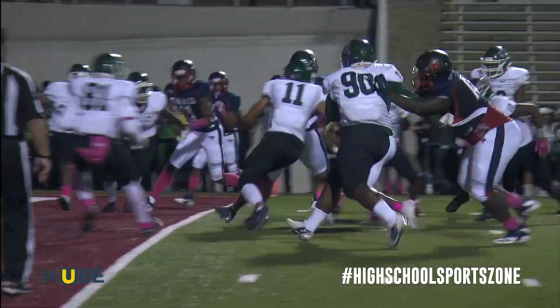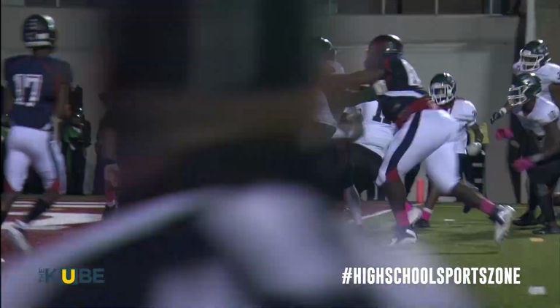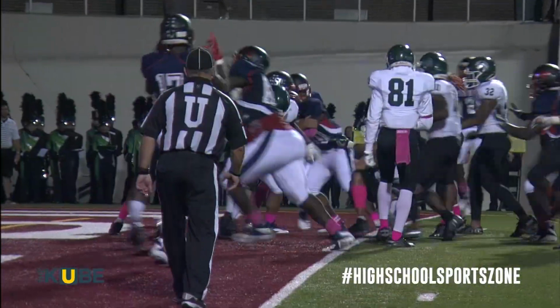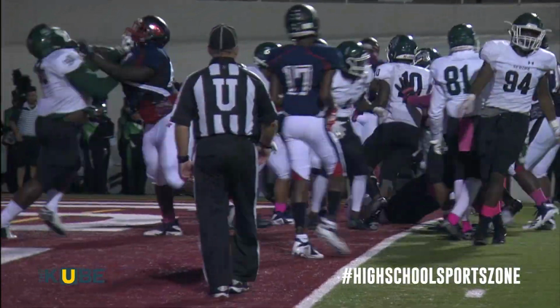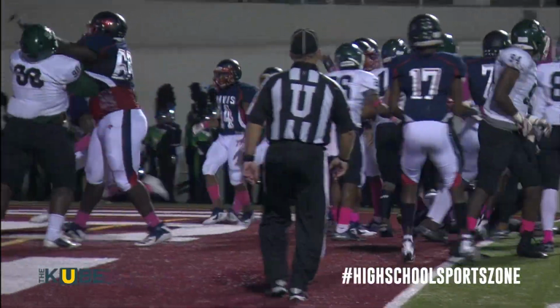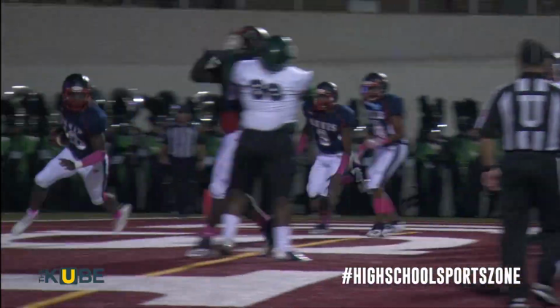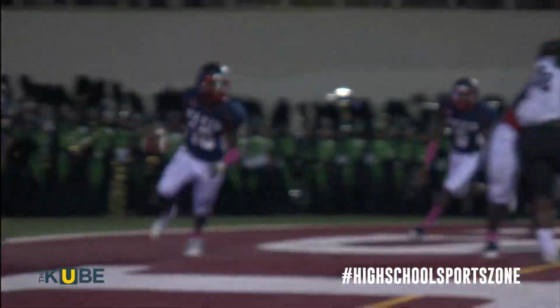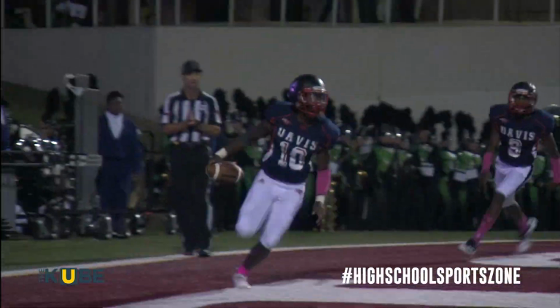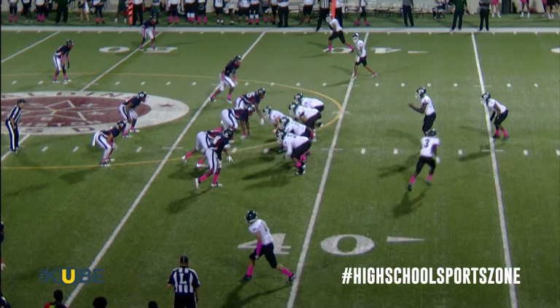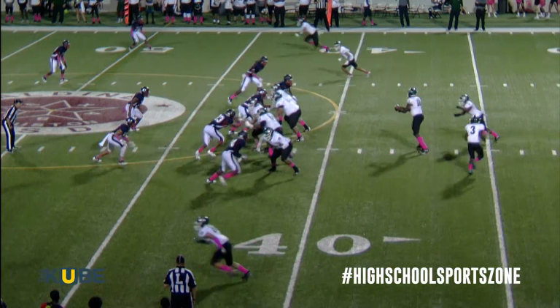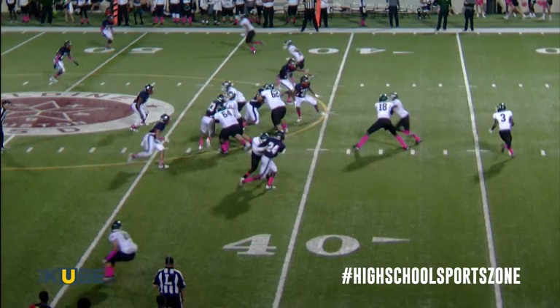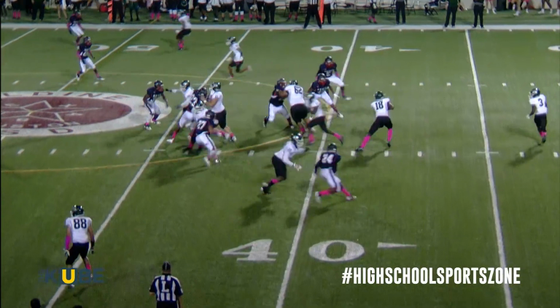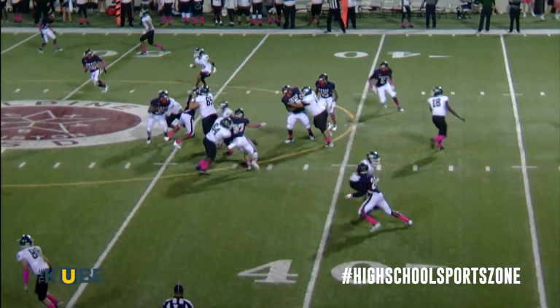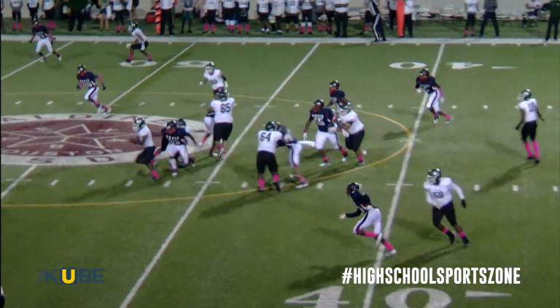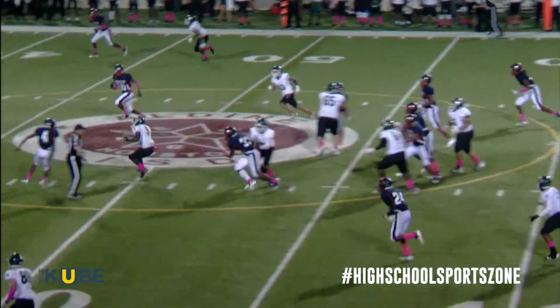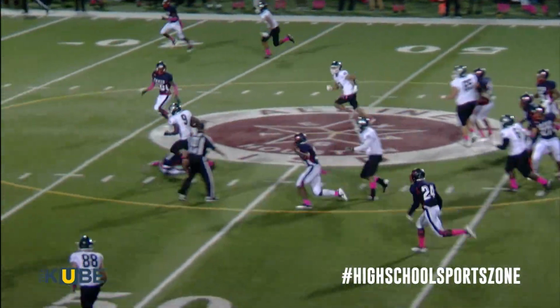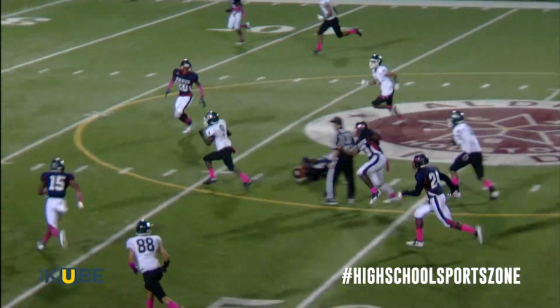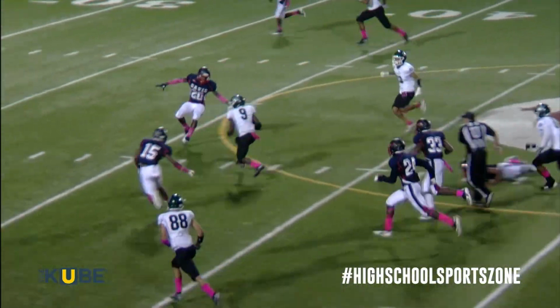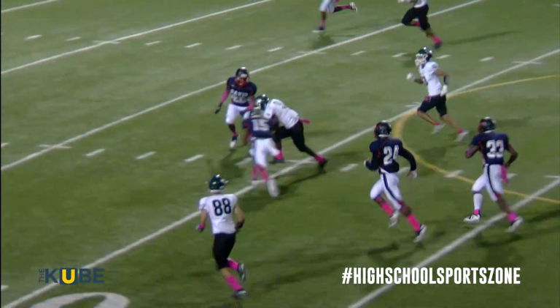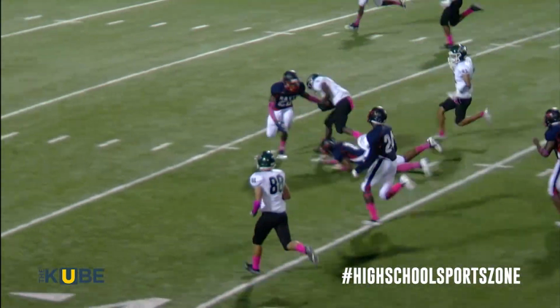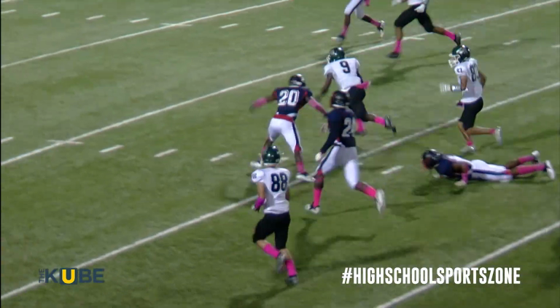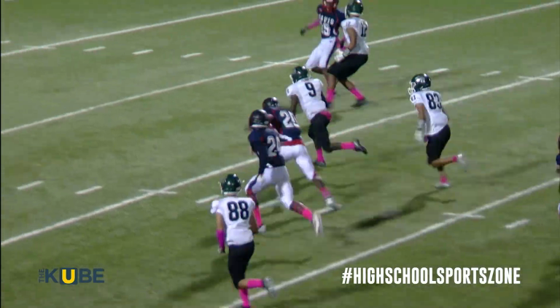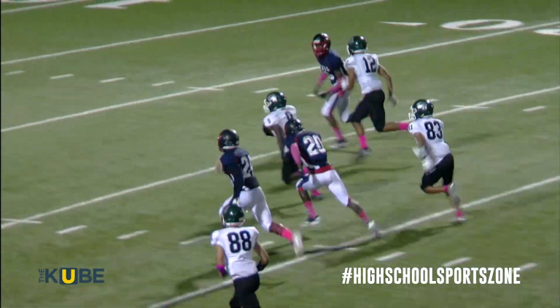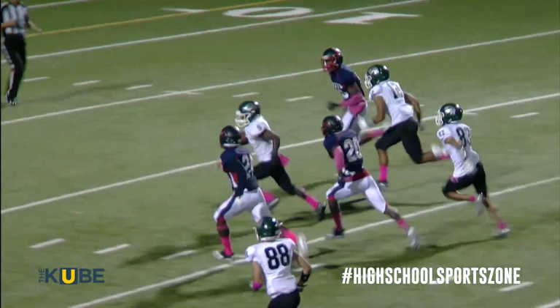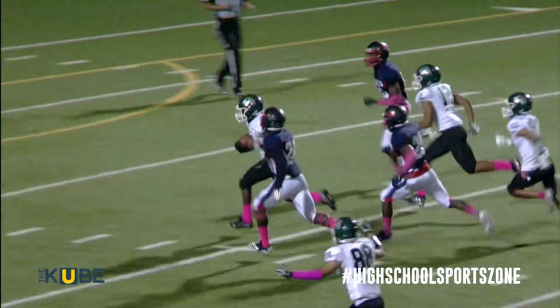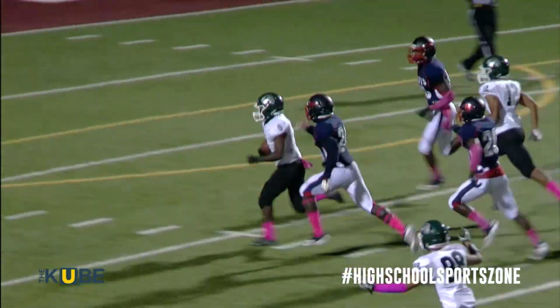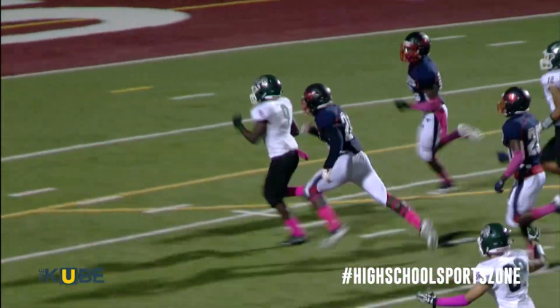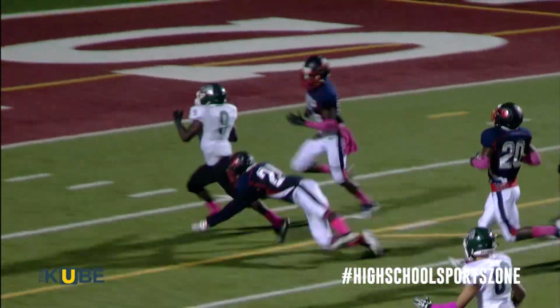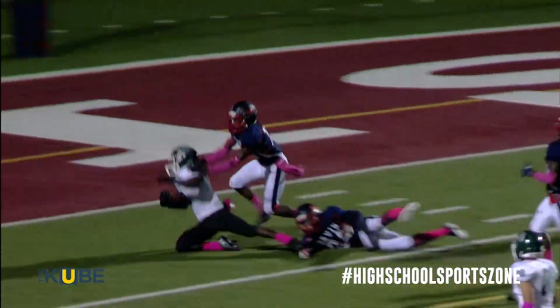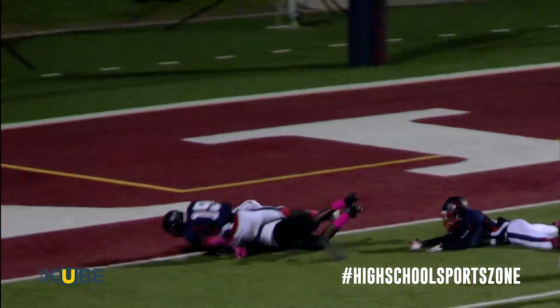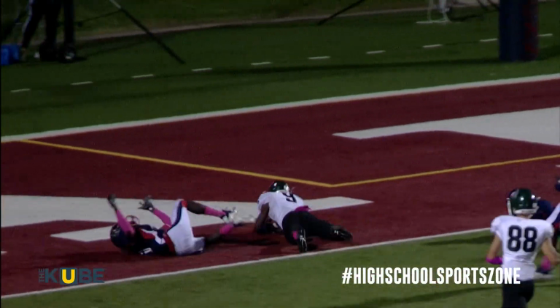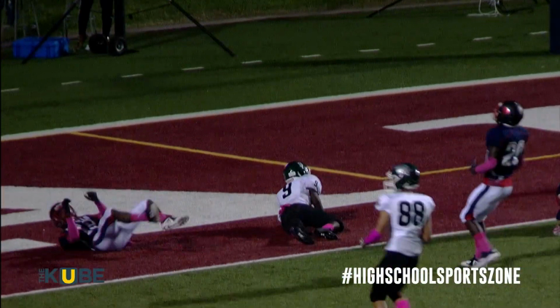Barlow gets in for the touchdown — 14-13 Davis at the half. In the fourth quarter, Spring down 22-20. Handoff to Clyde Lacy, and then Clyde bumps off defenders — Clyde Lacy all the way to the one-foot line. They would get a touchdown.